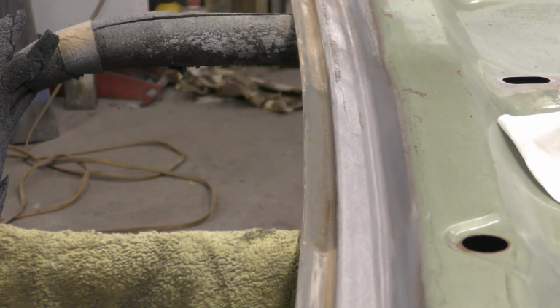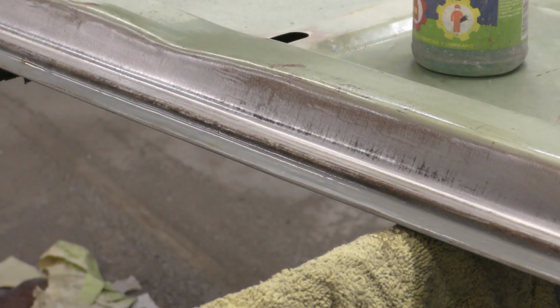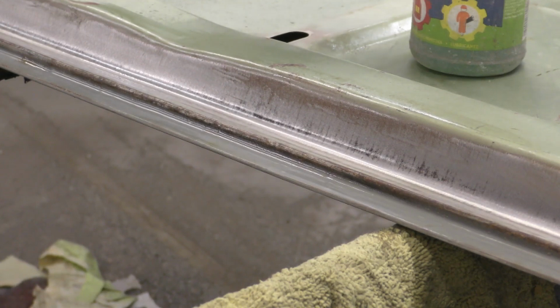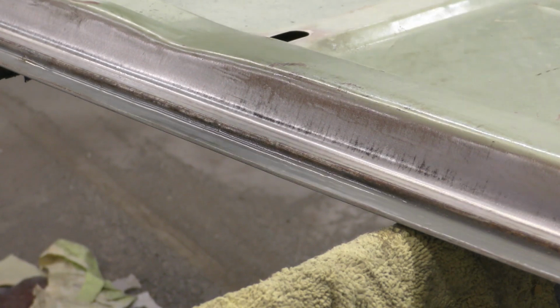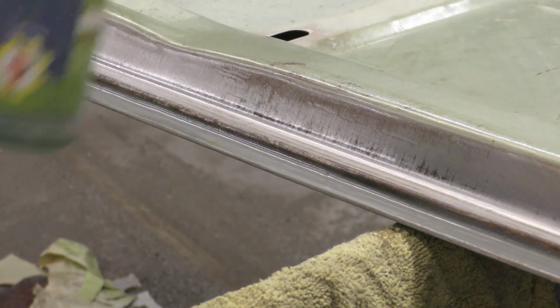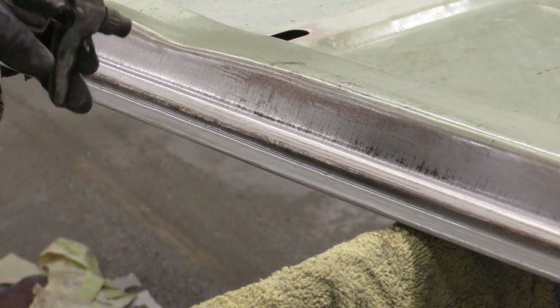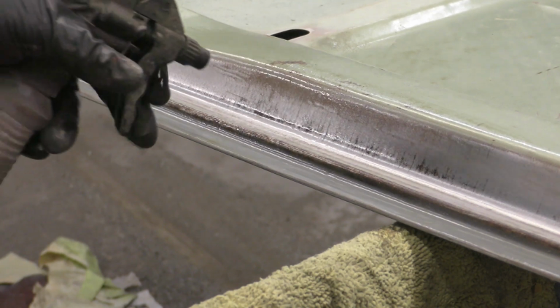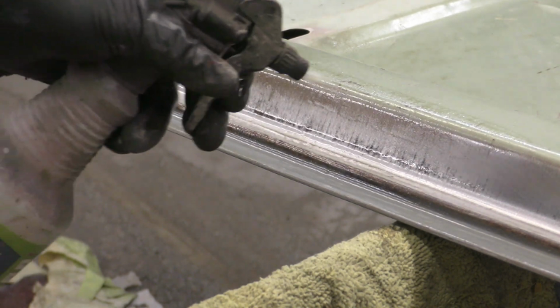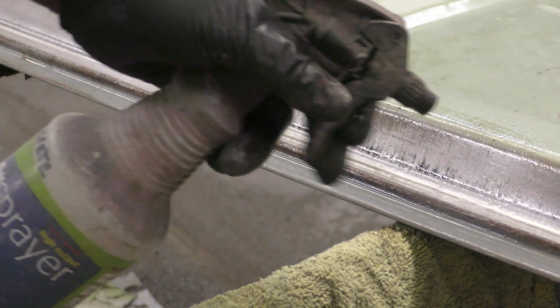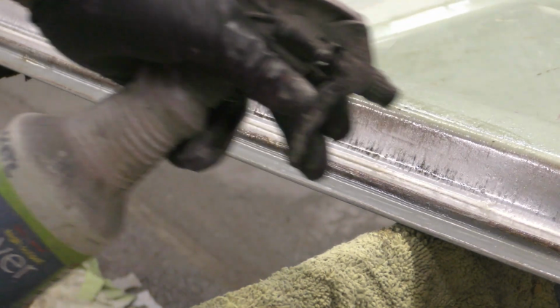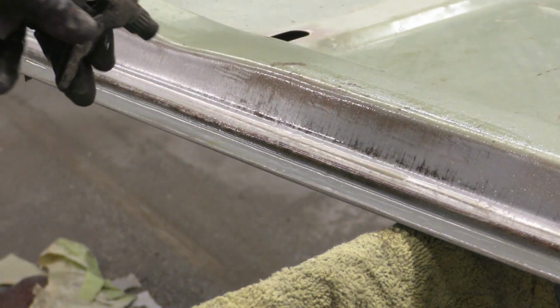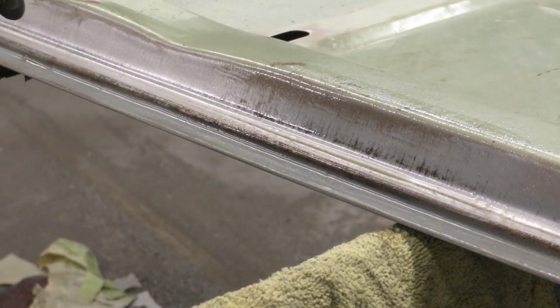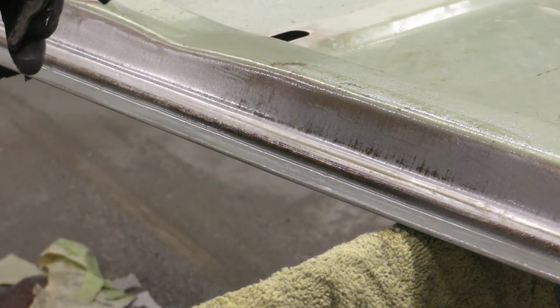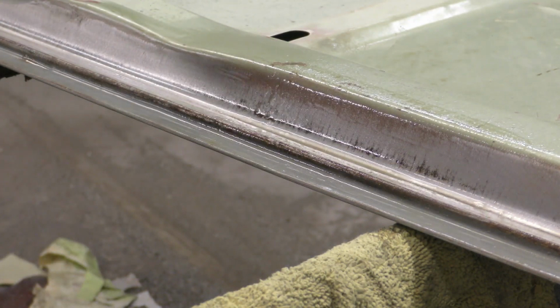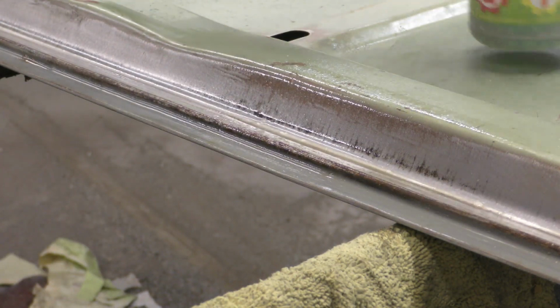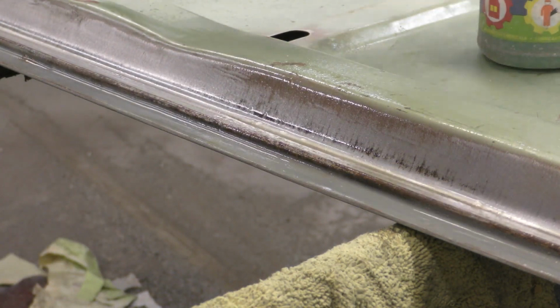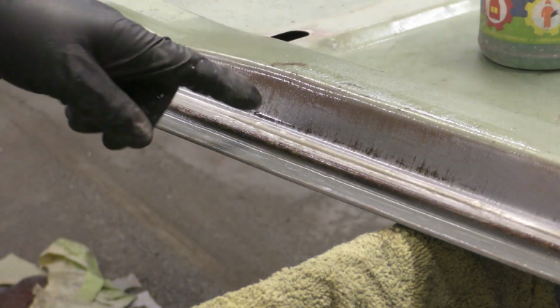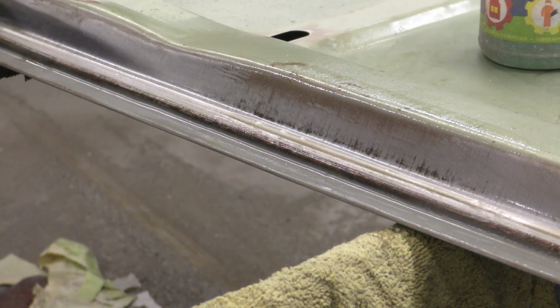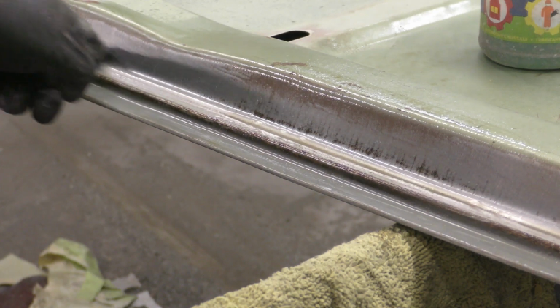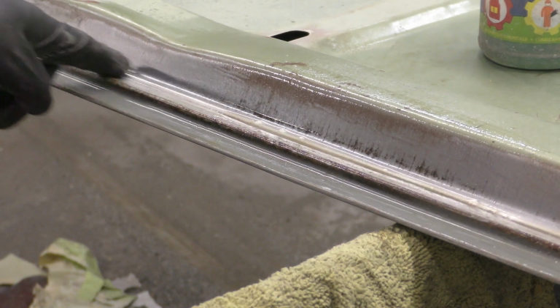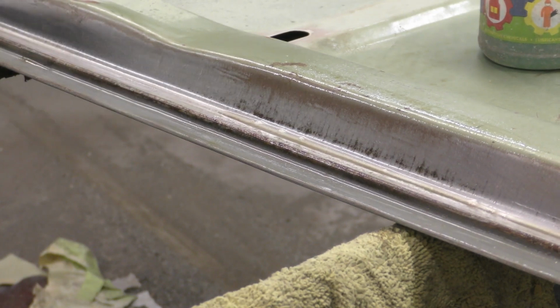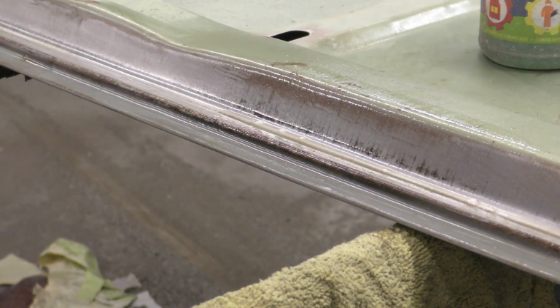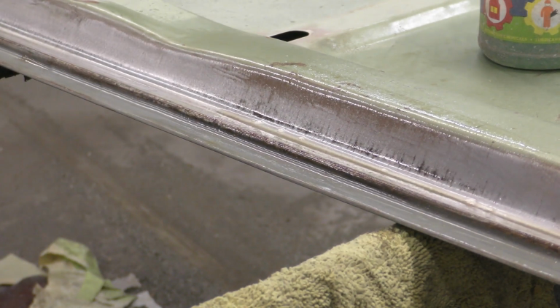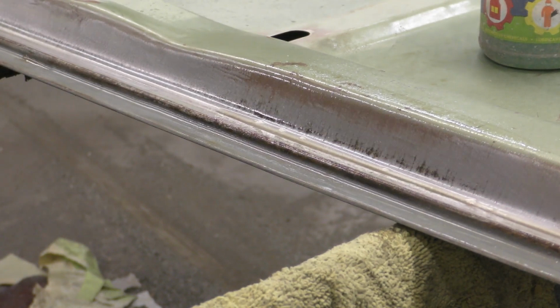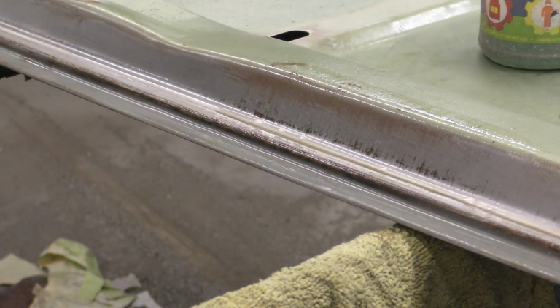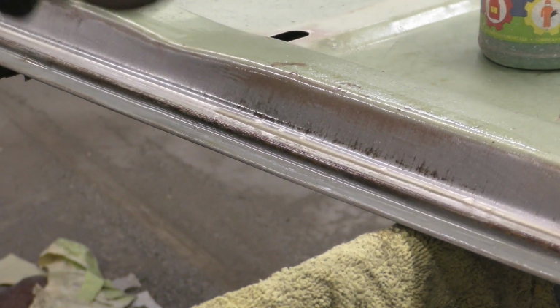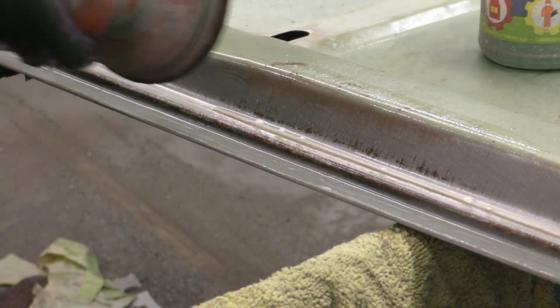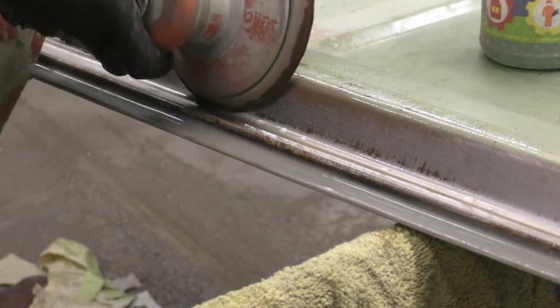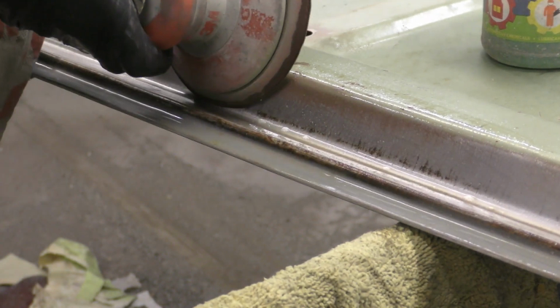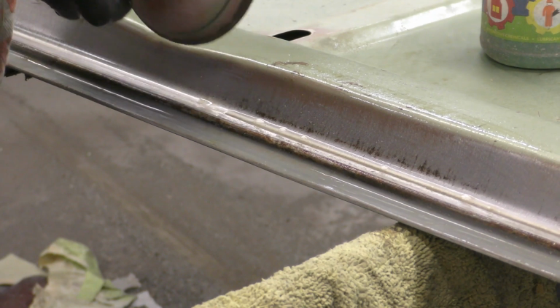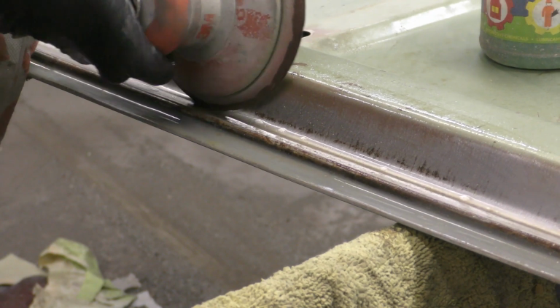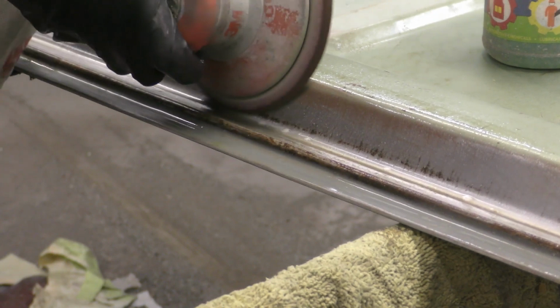All right. So the name of this stuff I use is concrete and metal prep. But like I said, this was all rusted. You spray that stuff on there, it's really going to eat this stuff down to the bare metal.